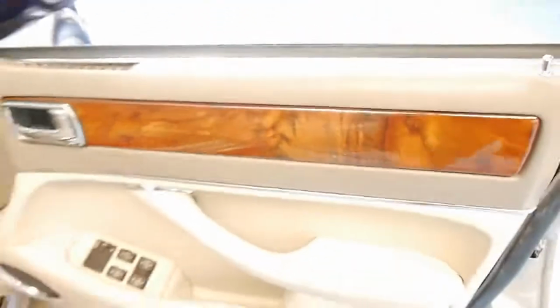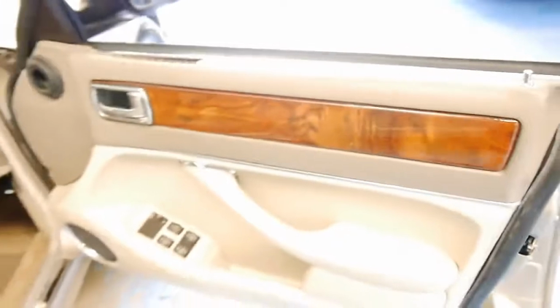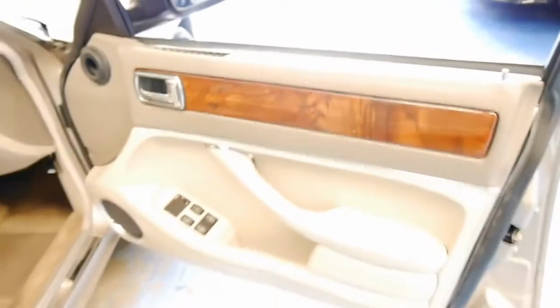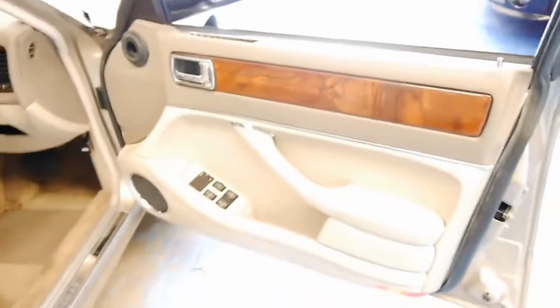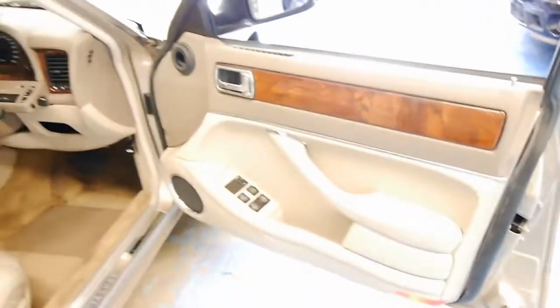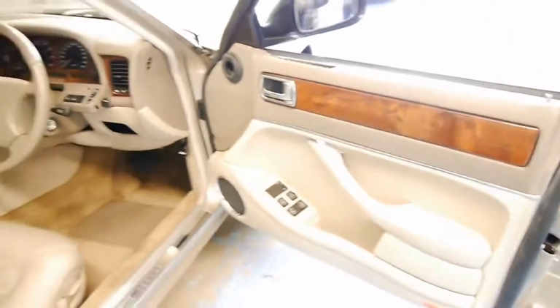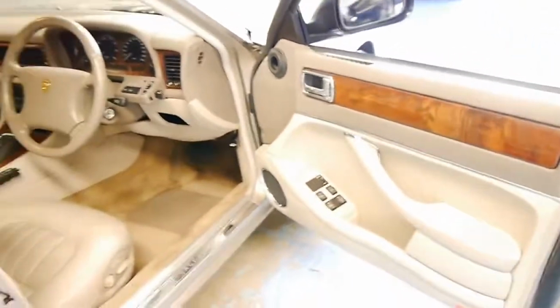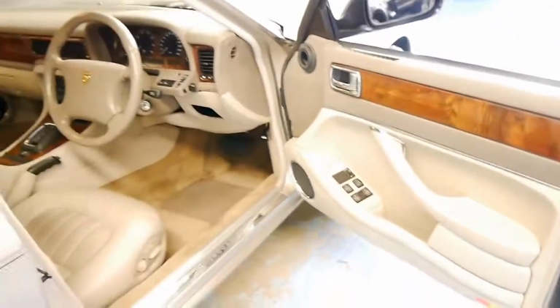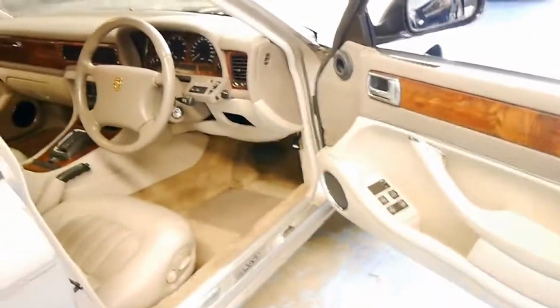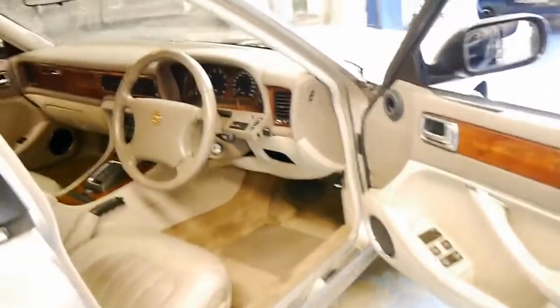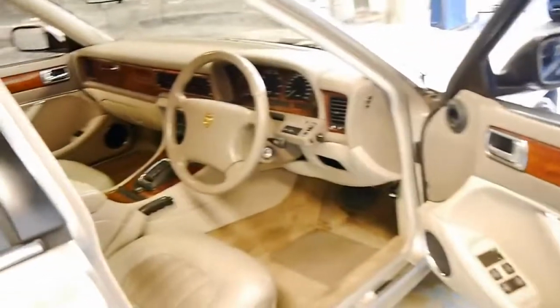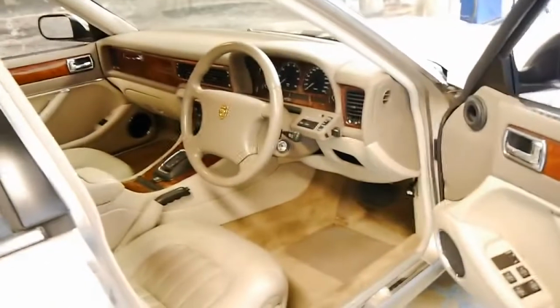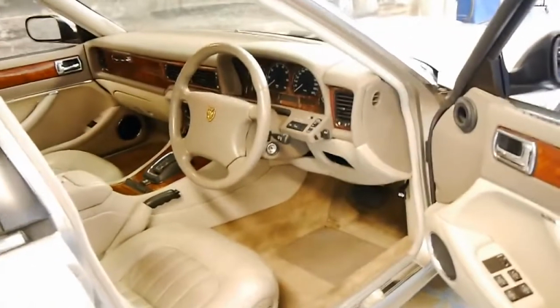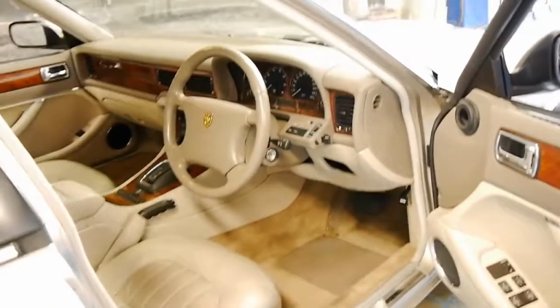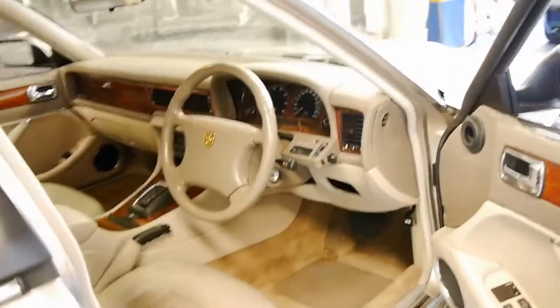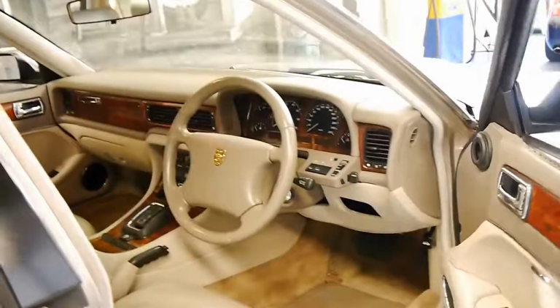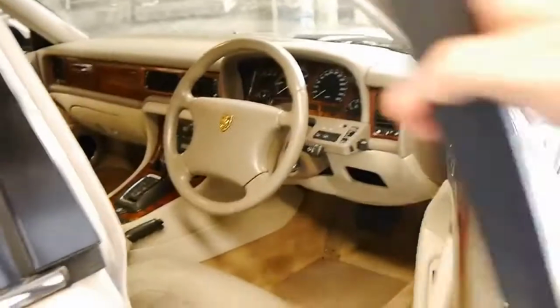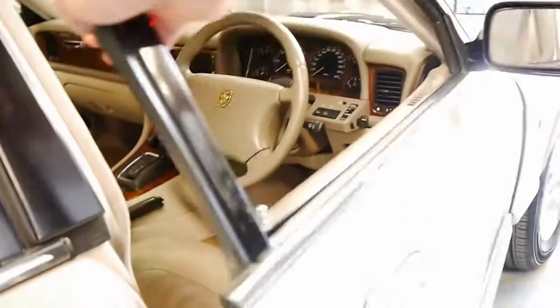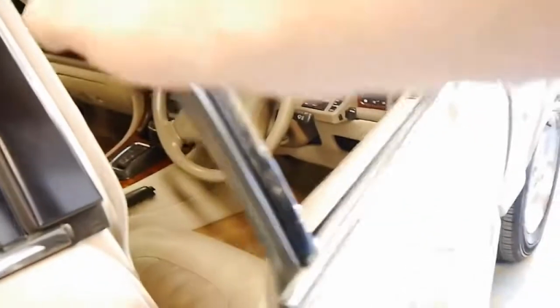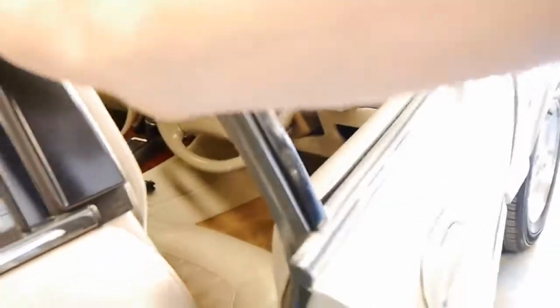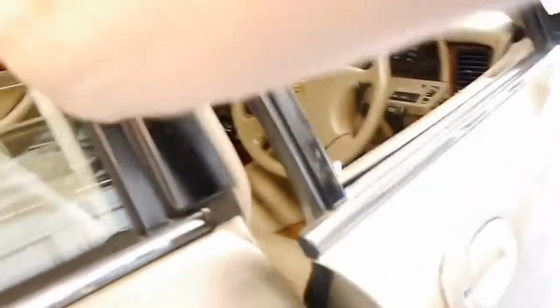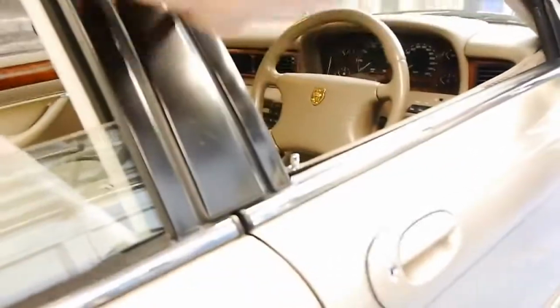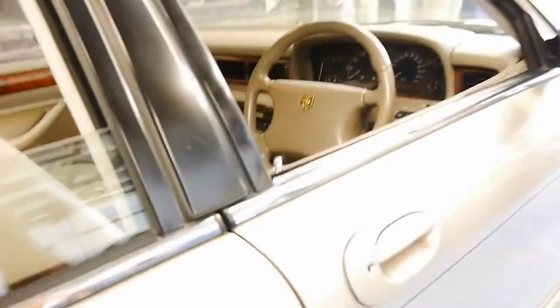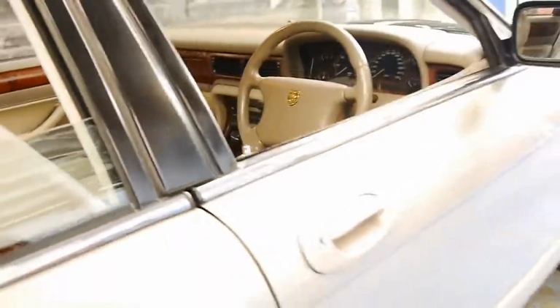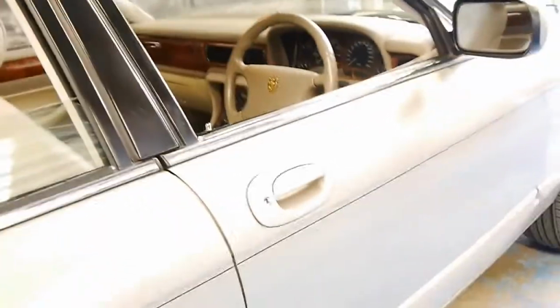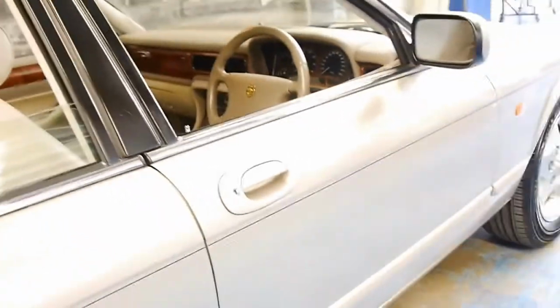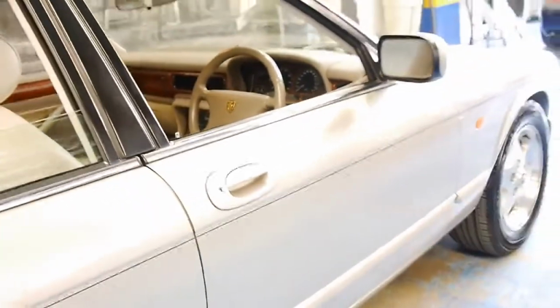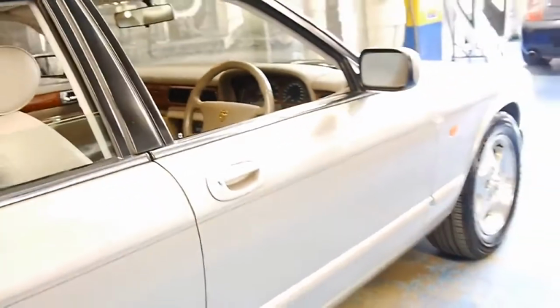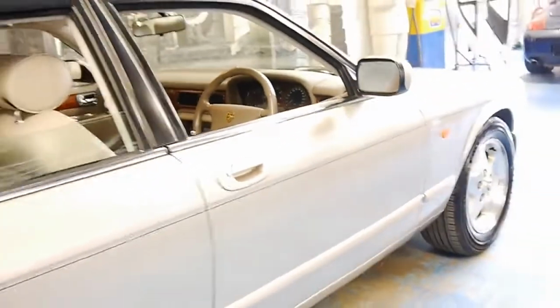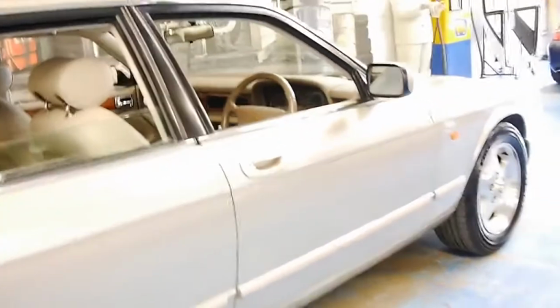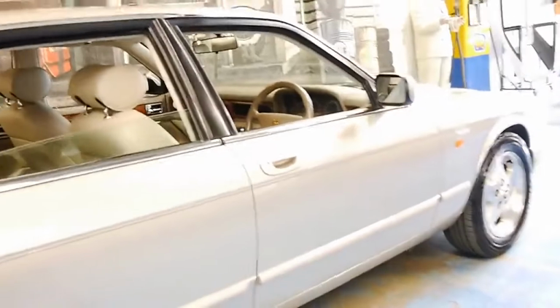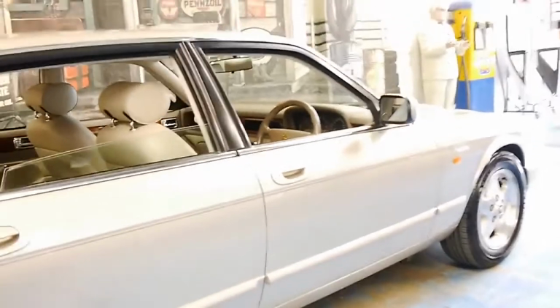And if you've been looking for a Jaguar XJ6 or an XJ8 for that matter, please come and have a look at this car. It's easily one of the best we've seen in a very long time.